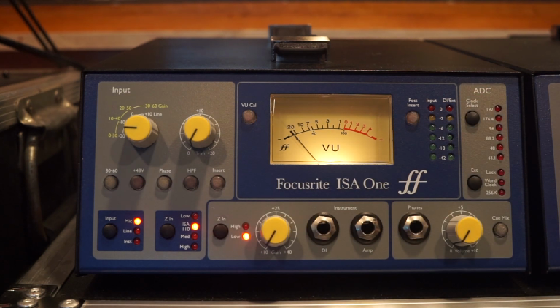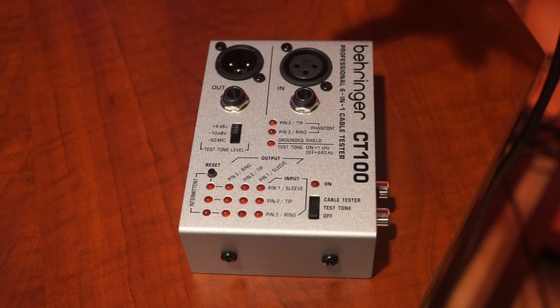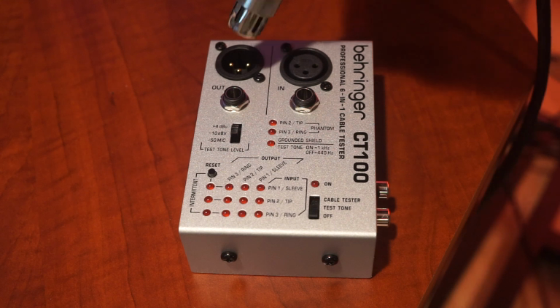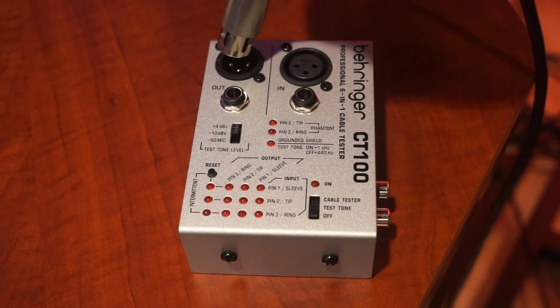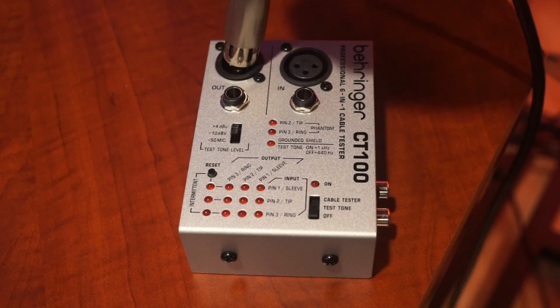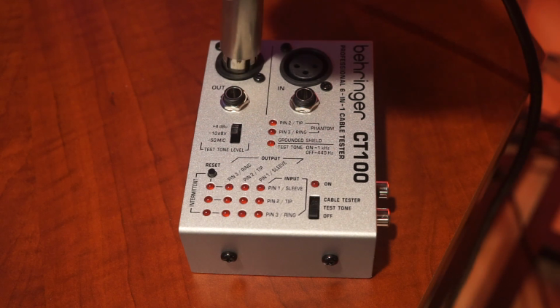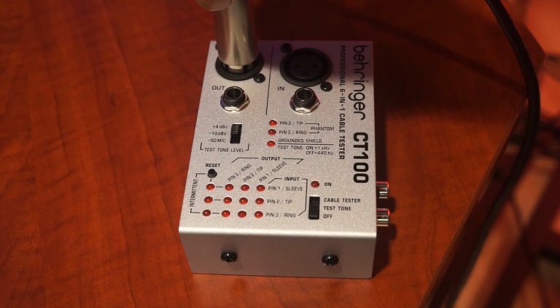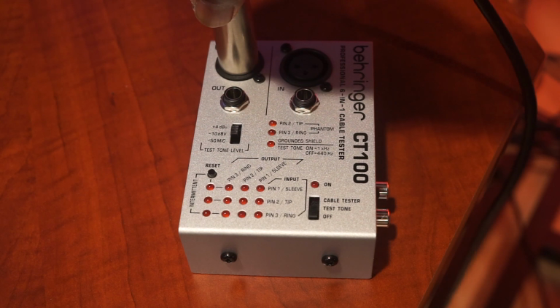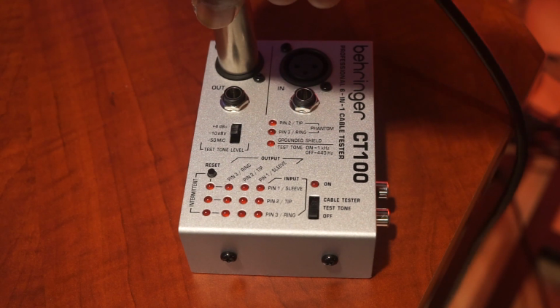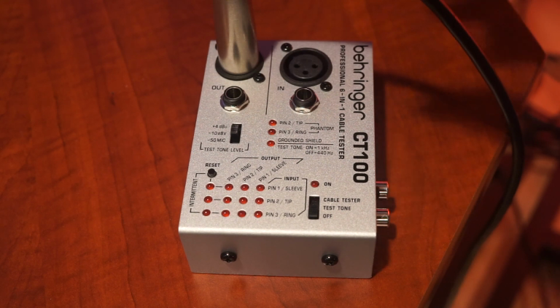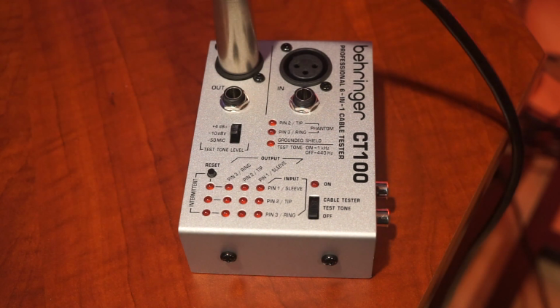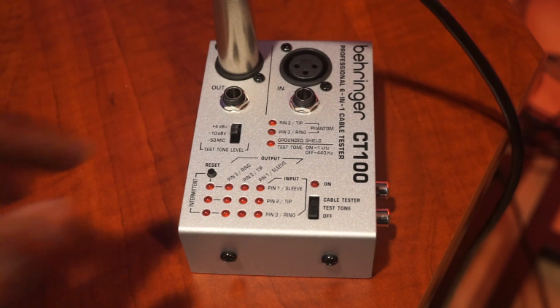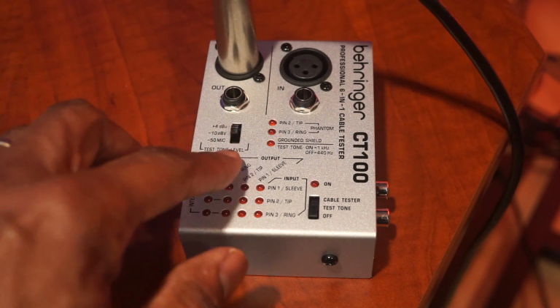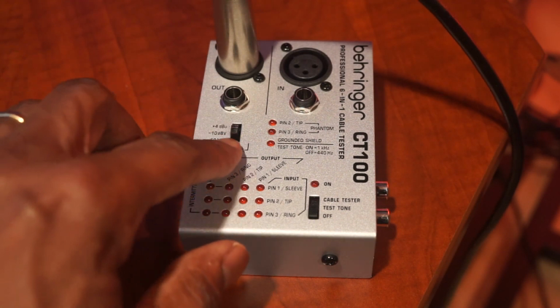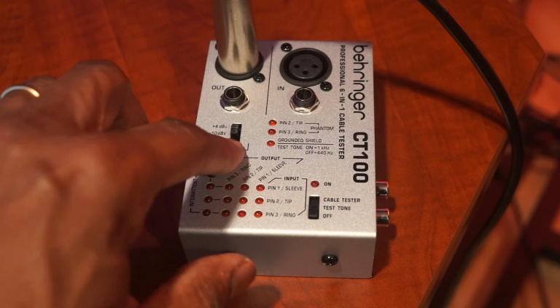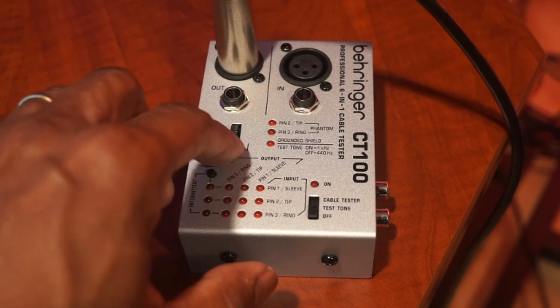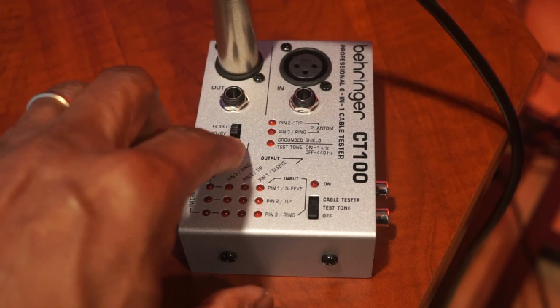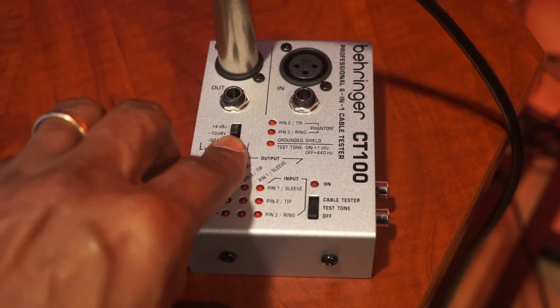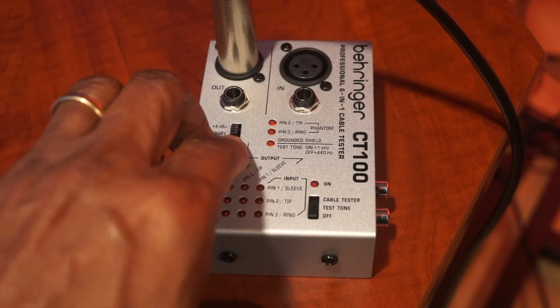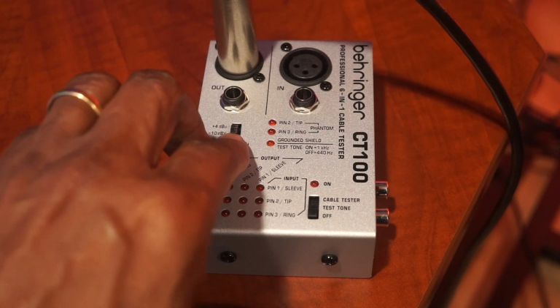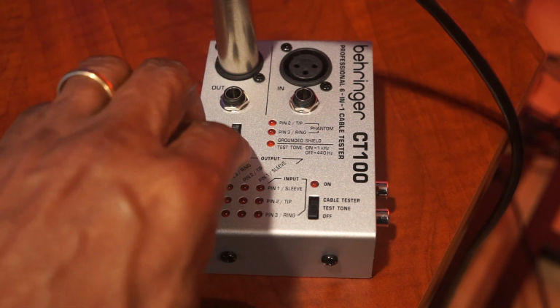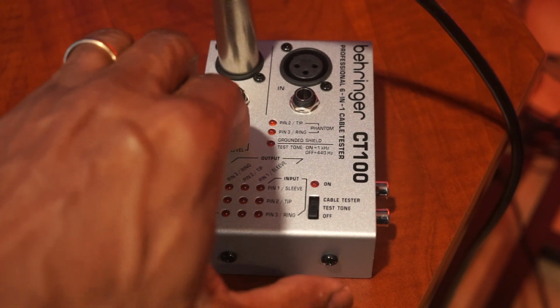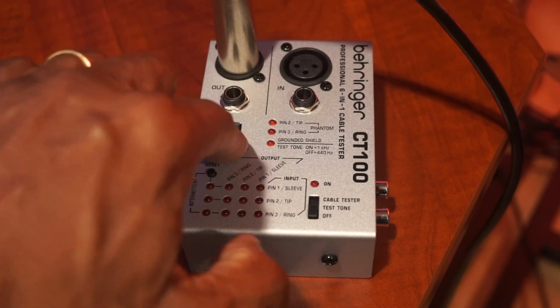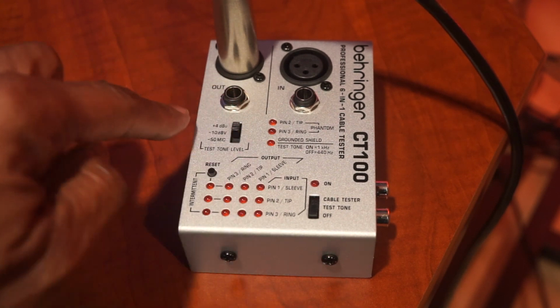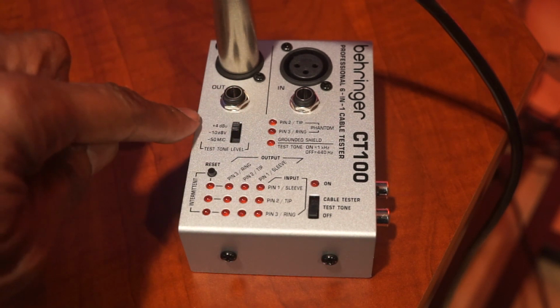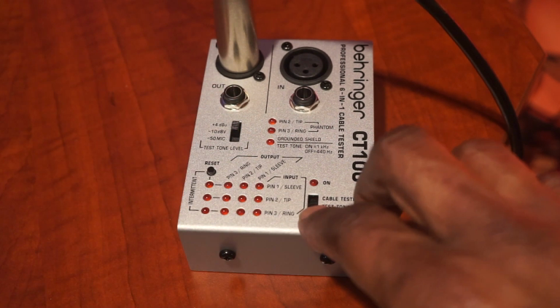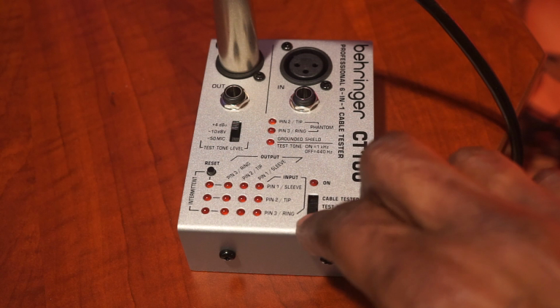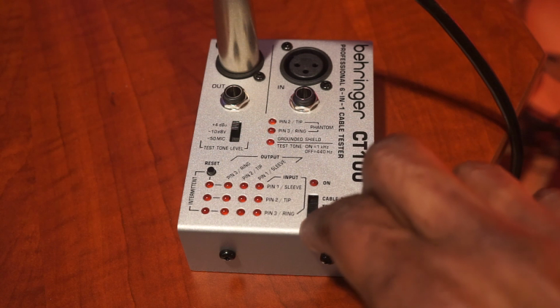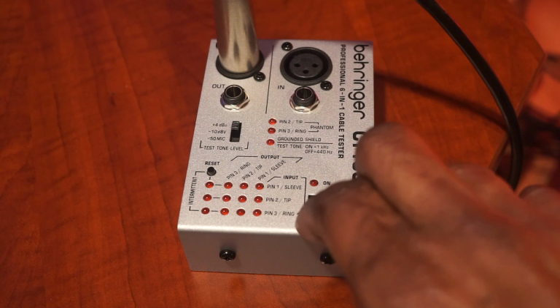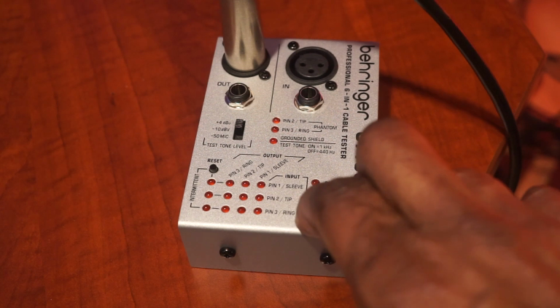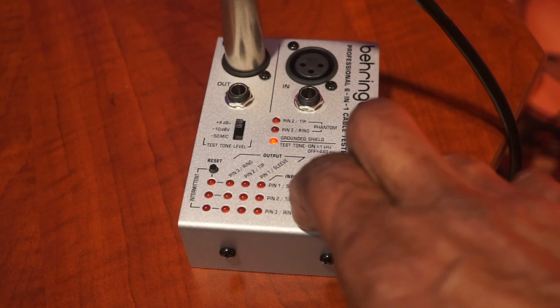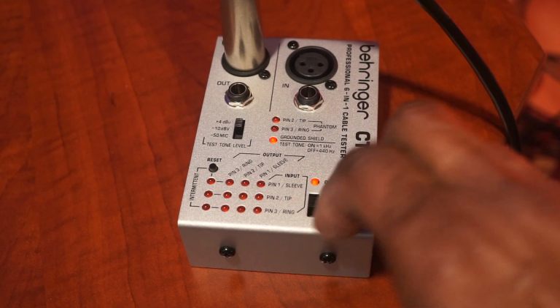Step two: be sure that your CT100 is set to output a 1K tone at plus 4, and then connect it to your preamp.